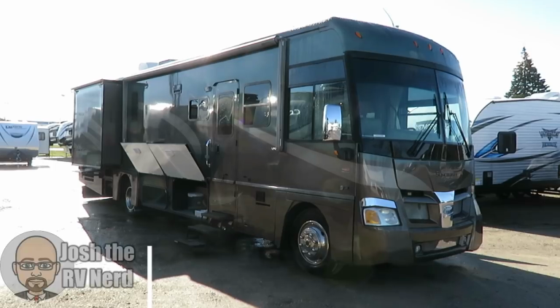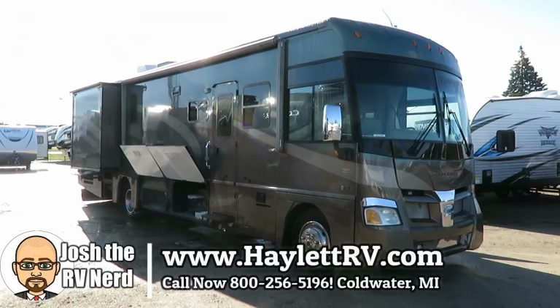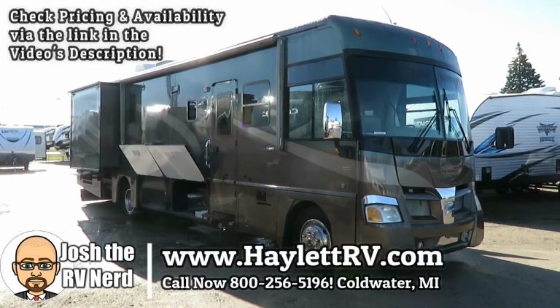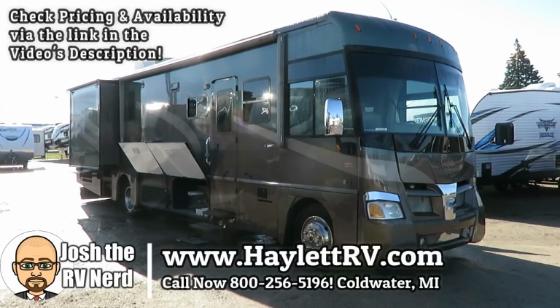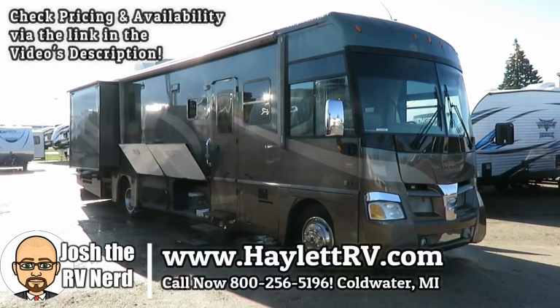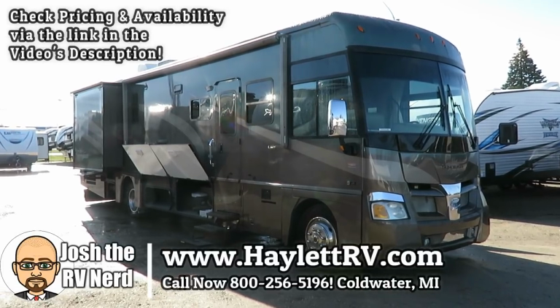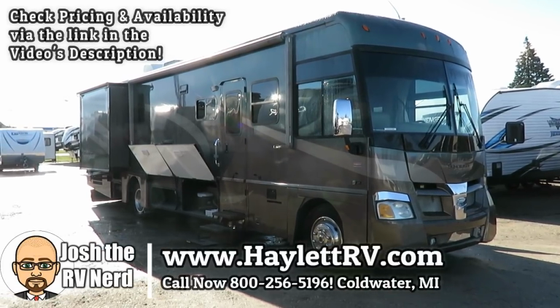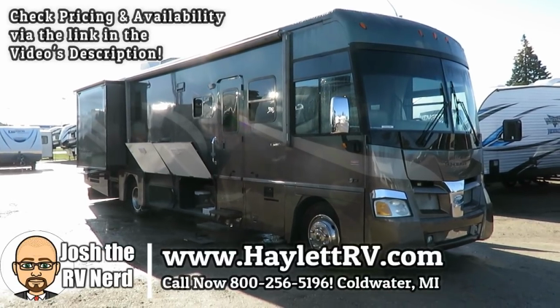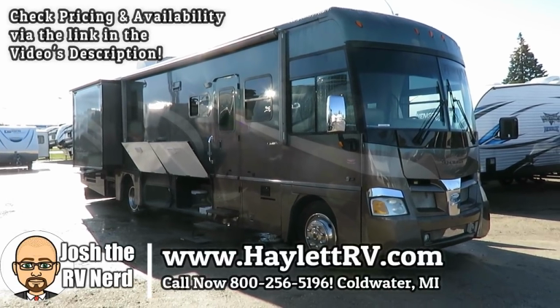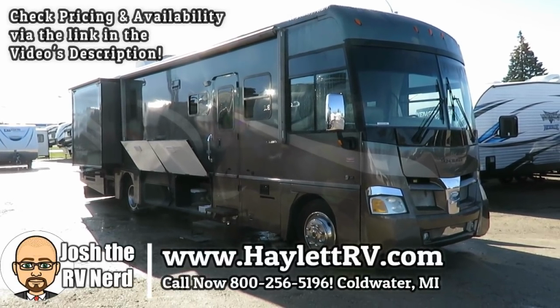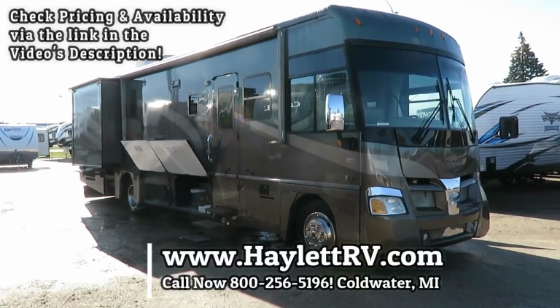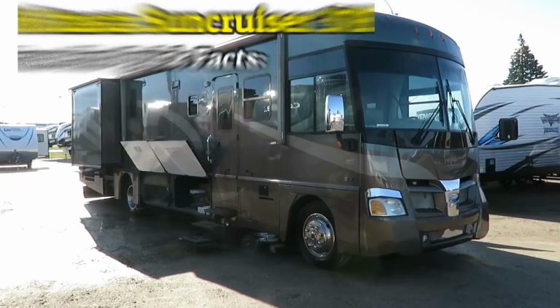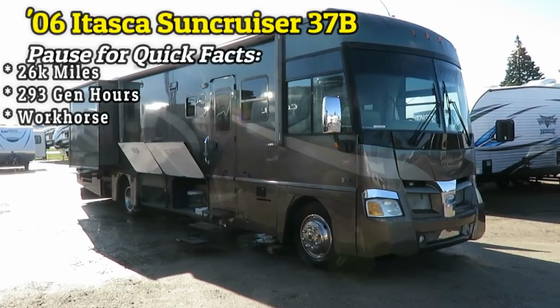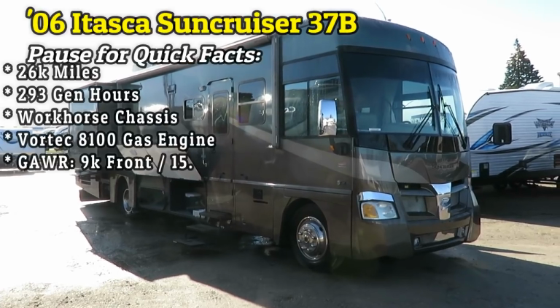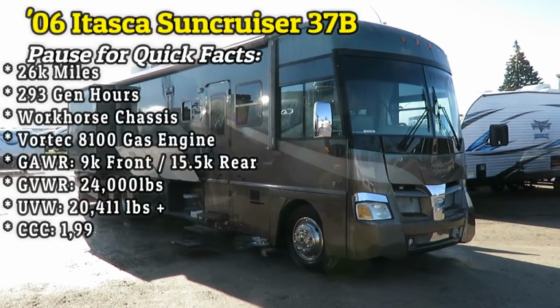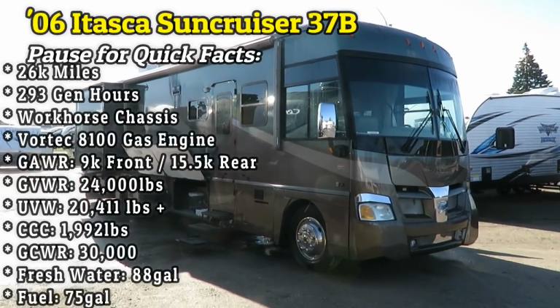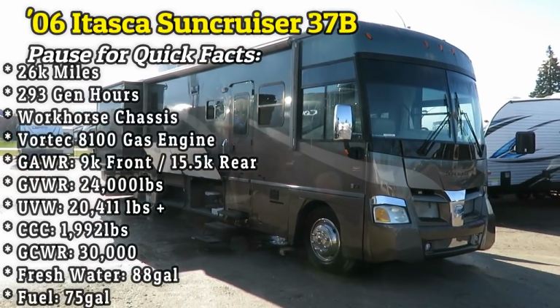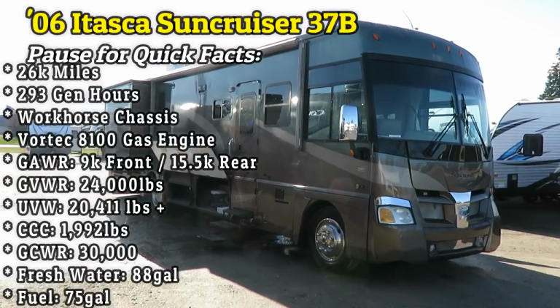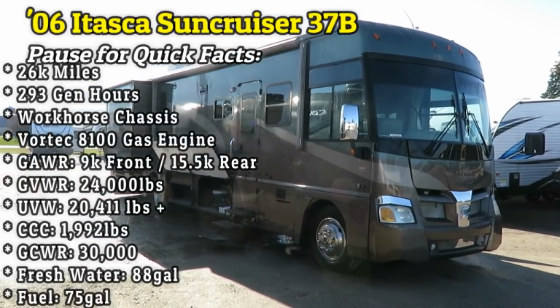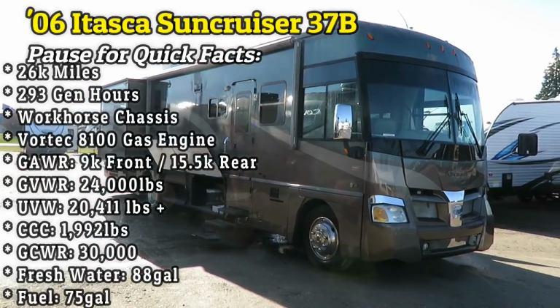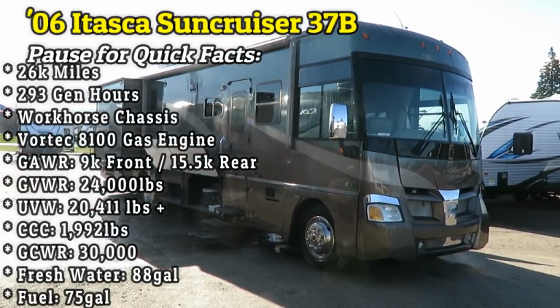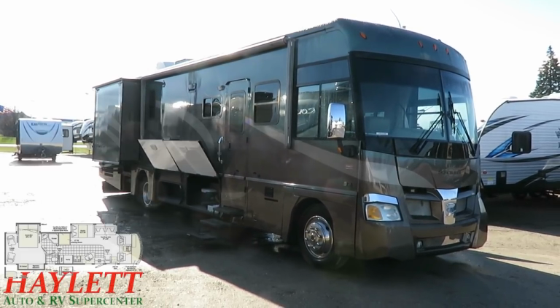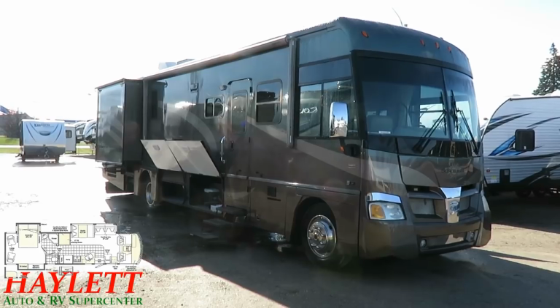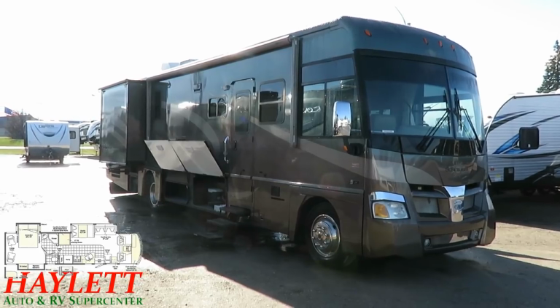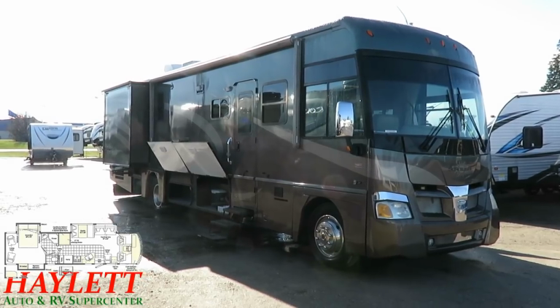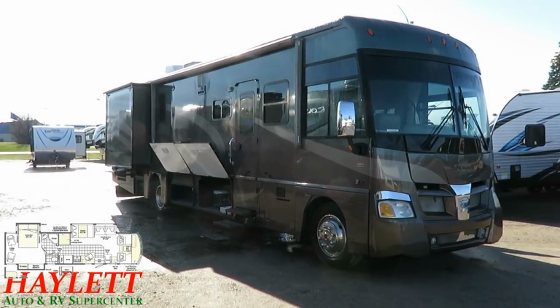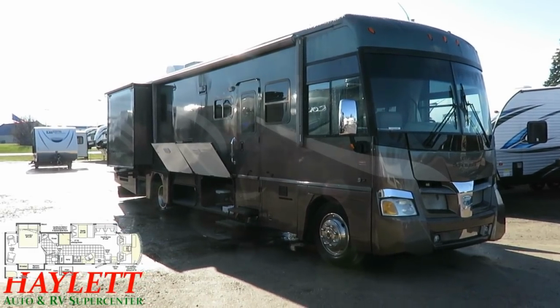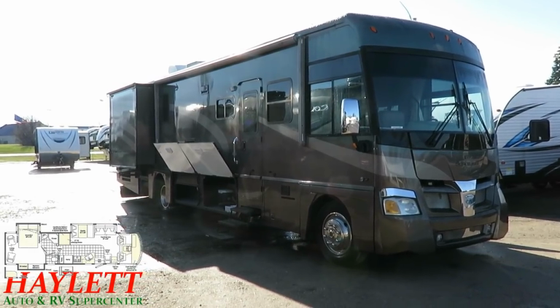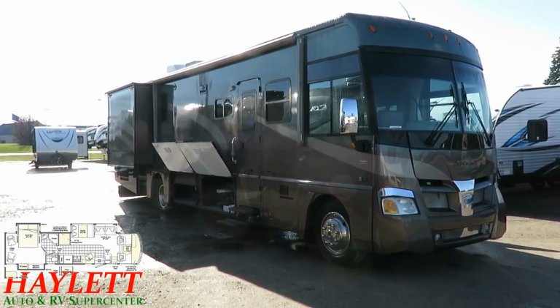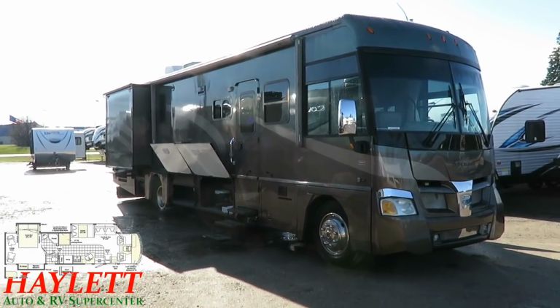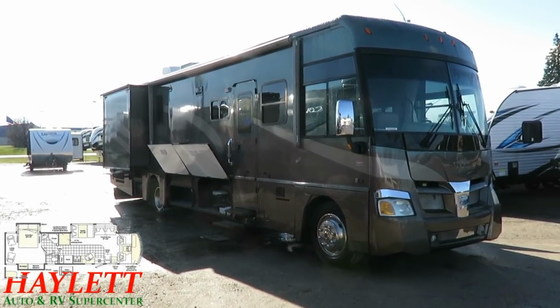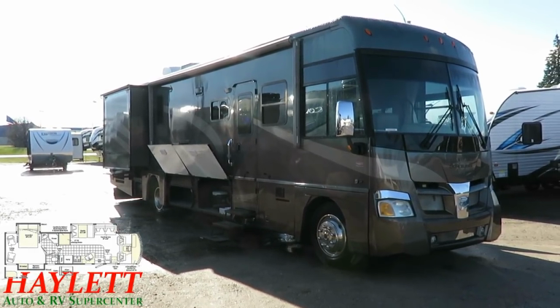We've got an '06 Suncruiser 37B. Landon here, A-Lit RV of Coldwater, Michigan. 26,000 miles, 290 generator hours. Overall, for an '06, I'm pretty happy with what I've seen.